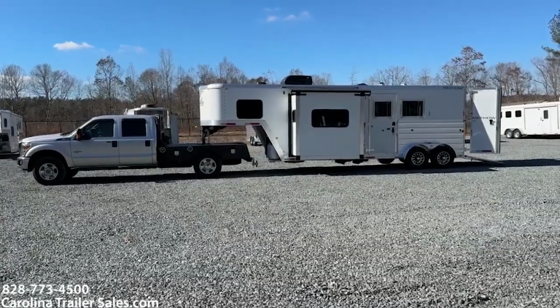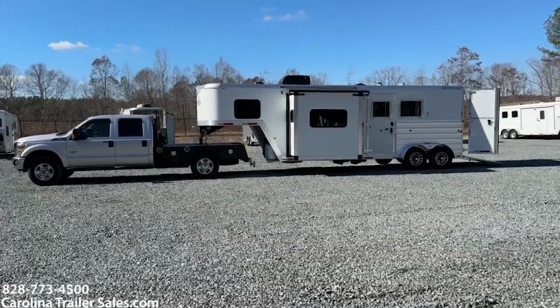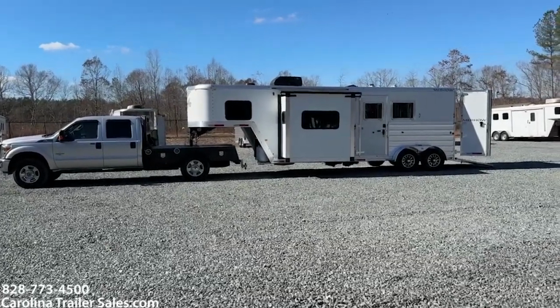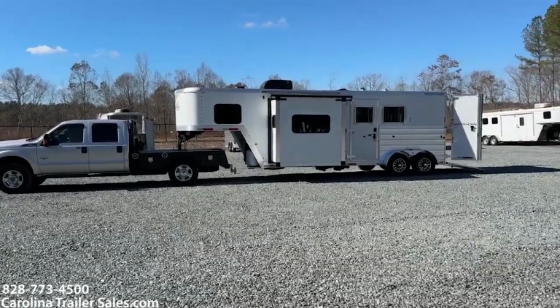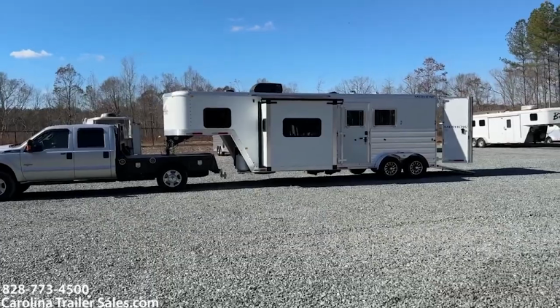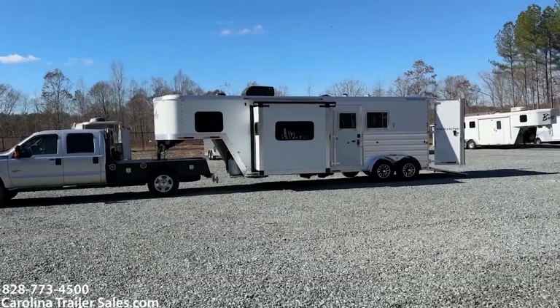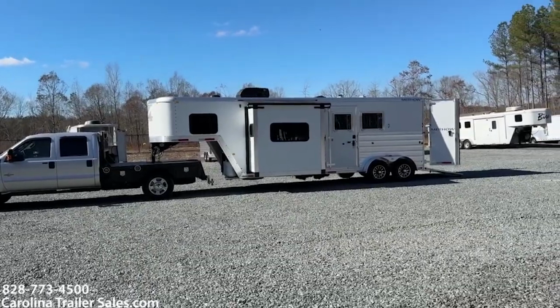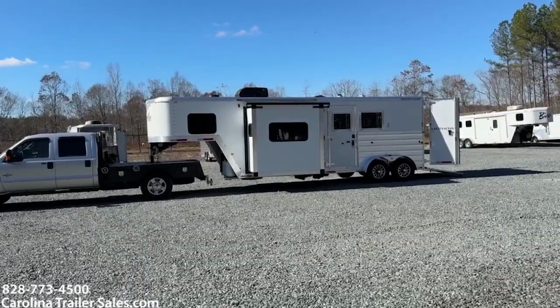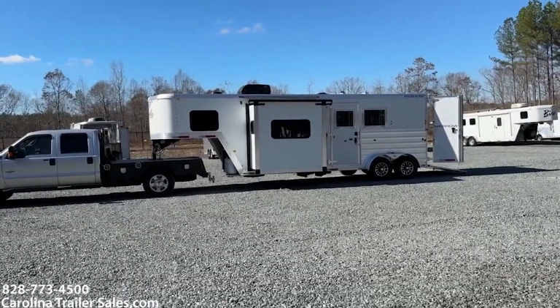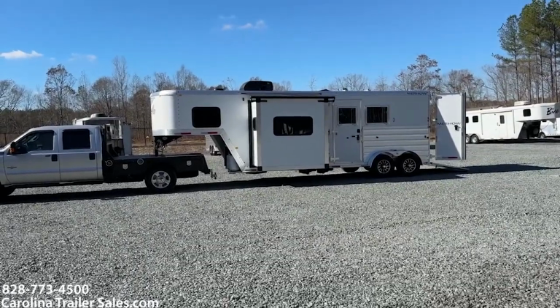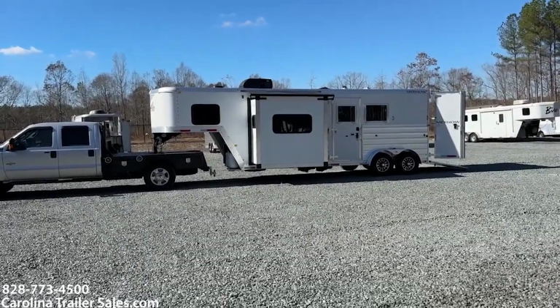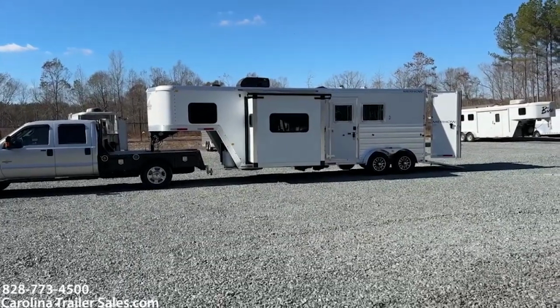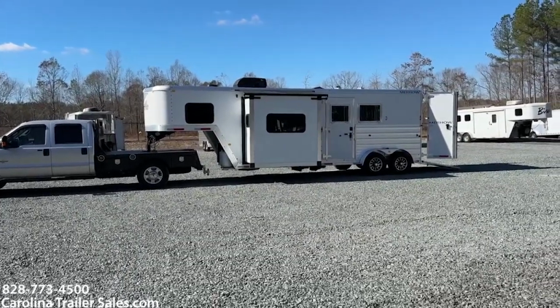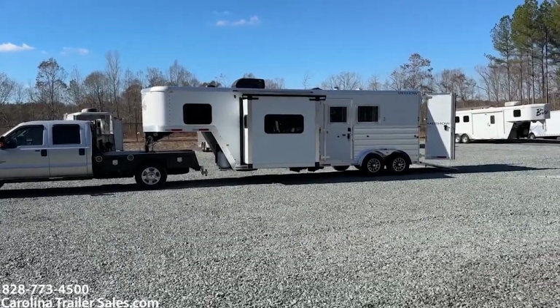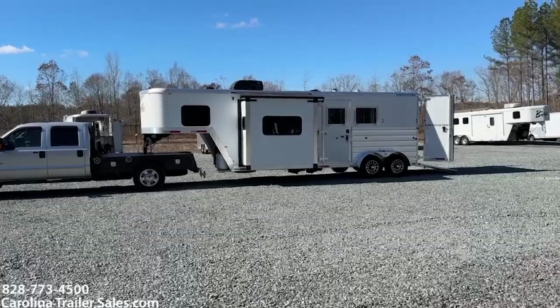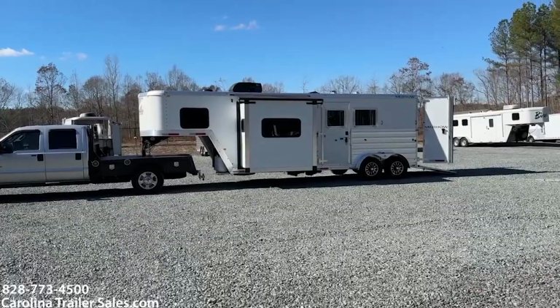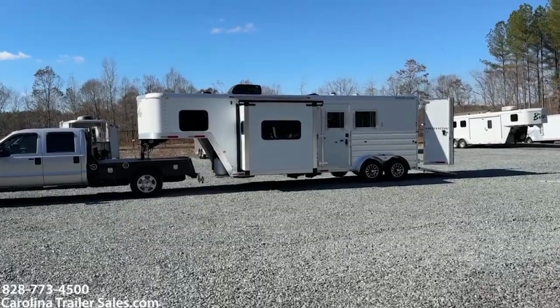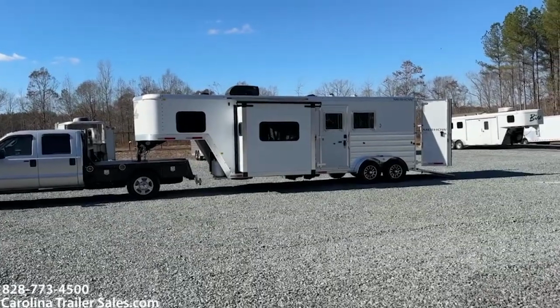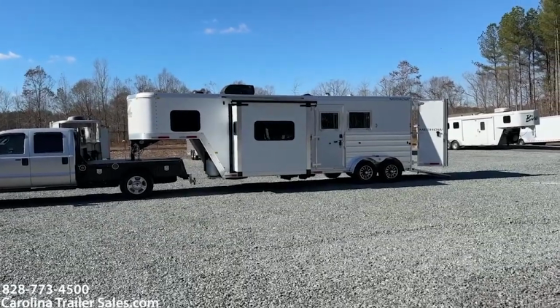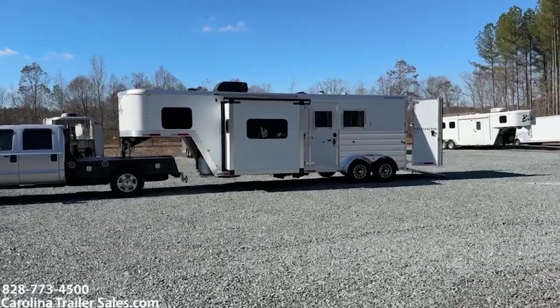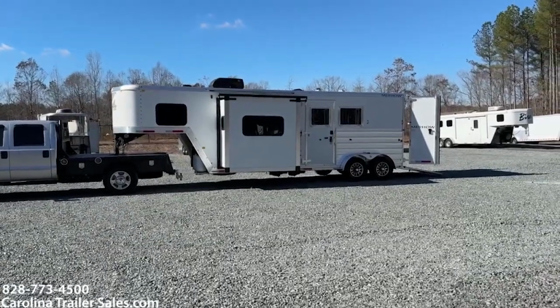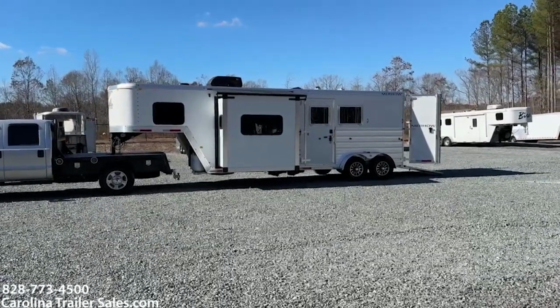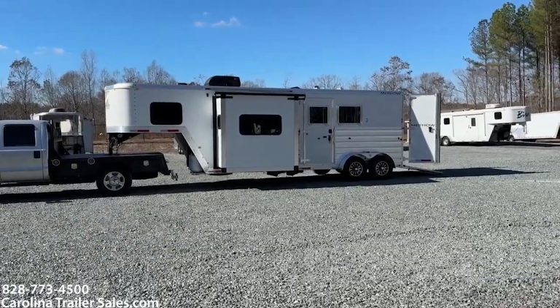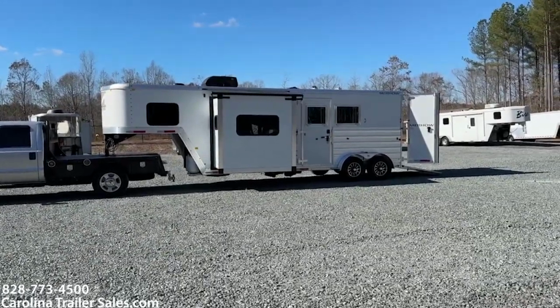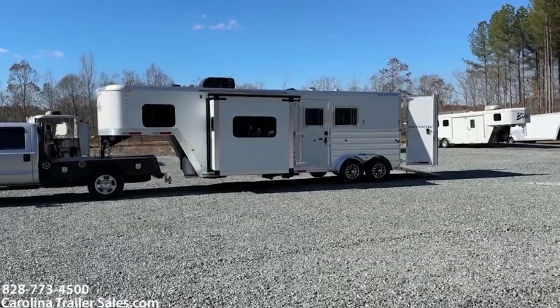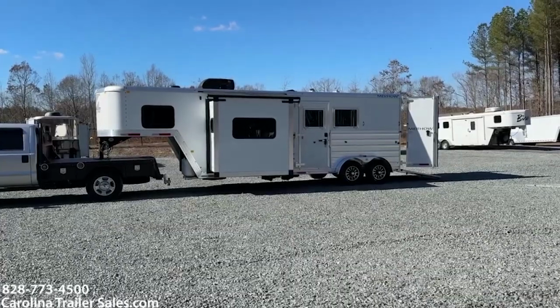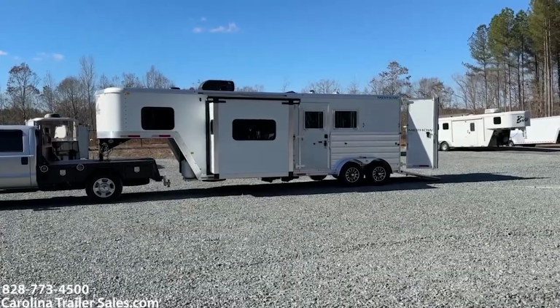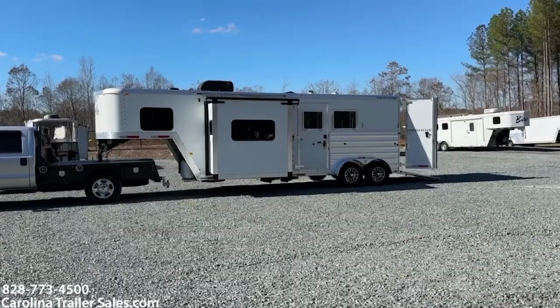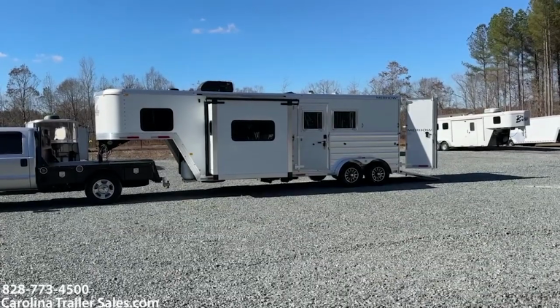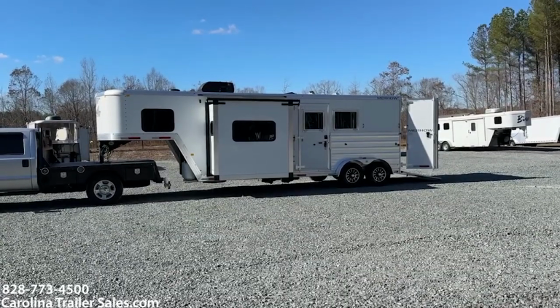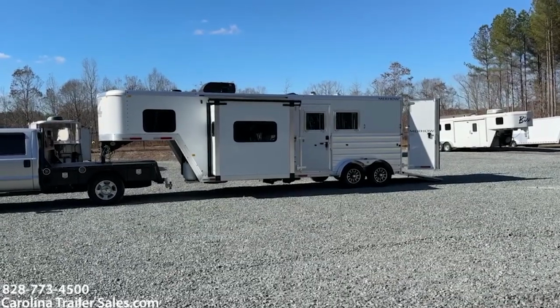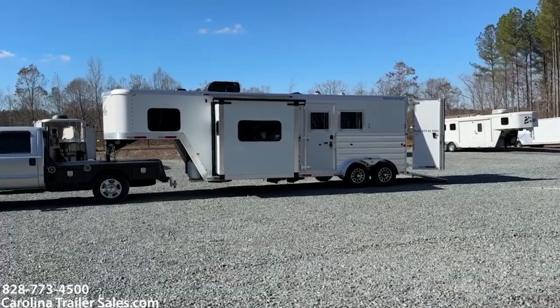There are a couple of neat things about this trailer. Number one, it's compact but yet big in the front with the slide box. Number two, it does have an escape door — those are atypically not on 2-horse slant loads, but this has an escape door and a rear ramp.